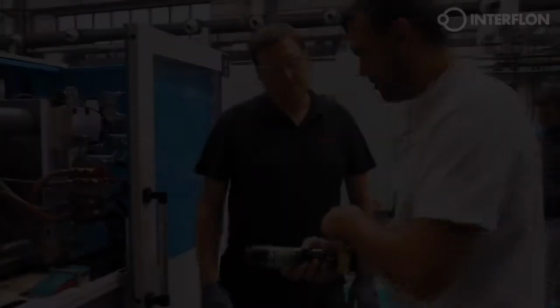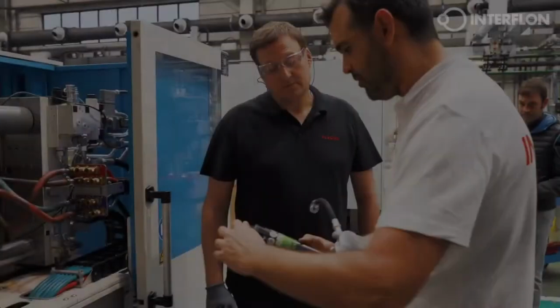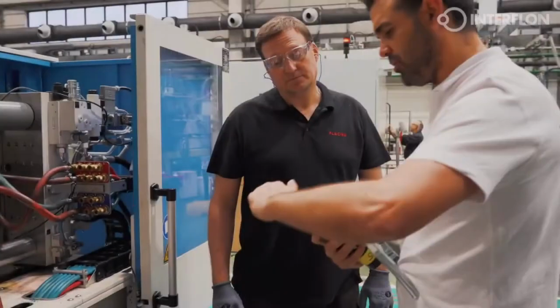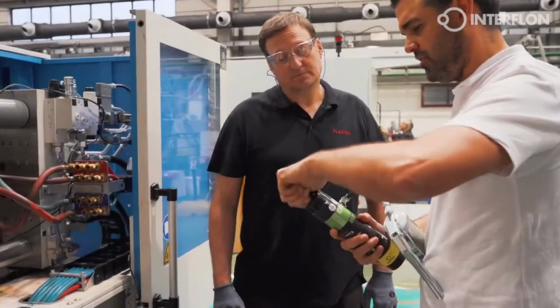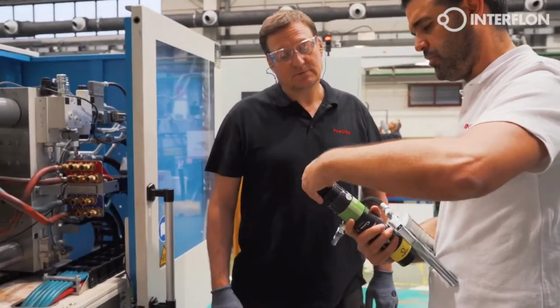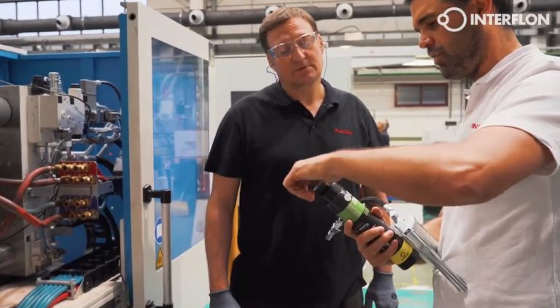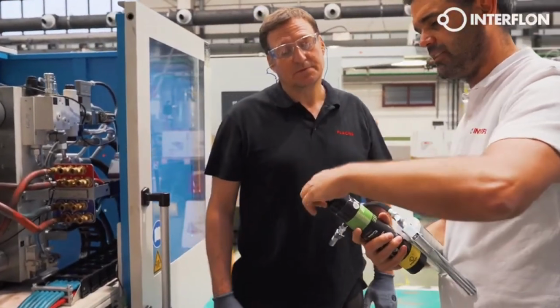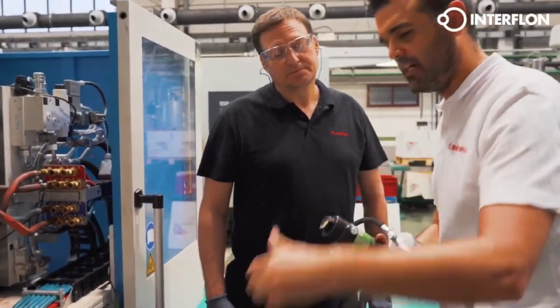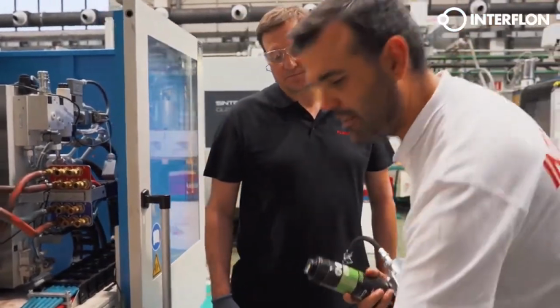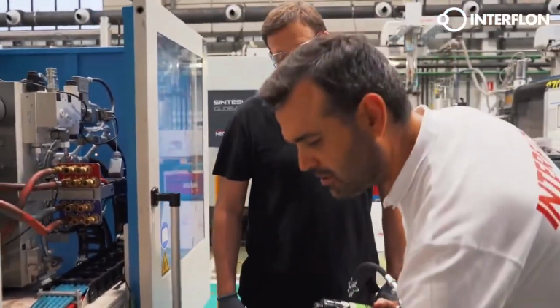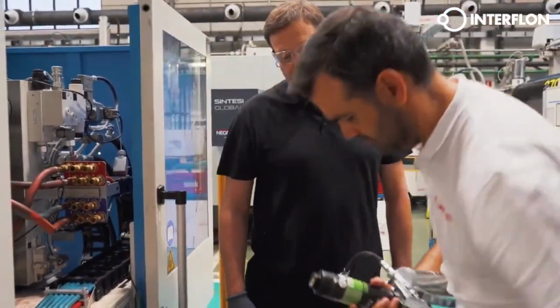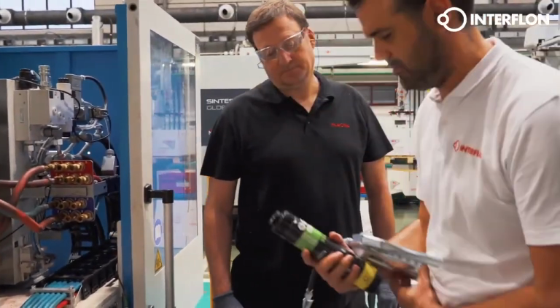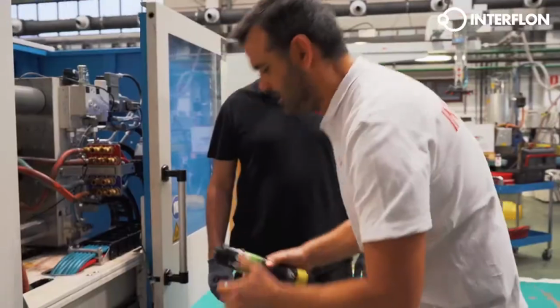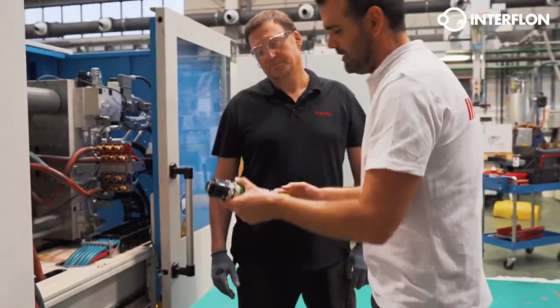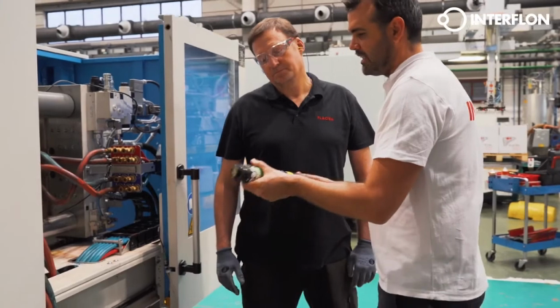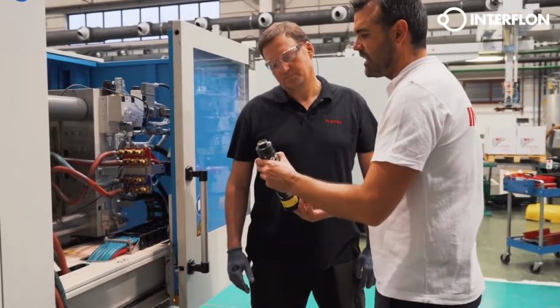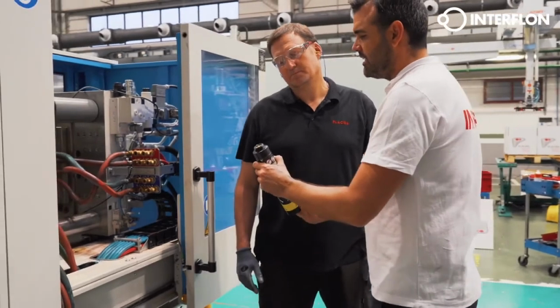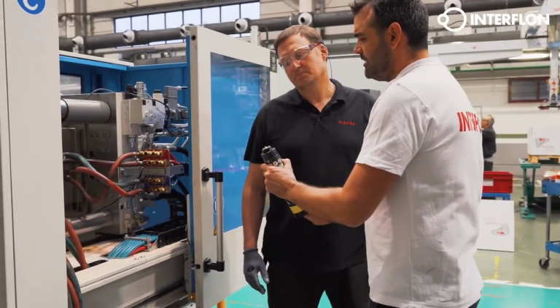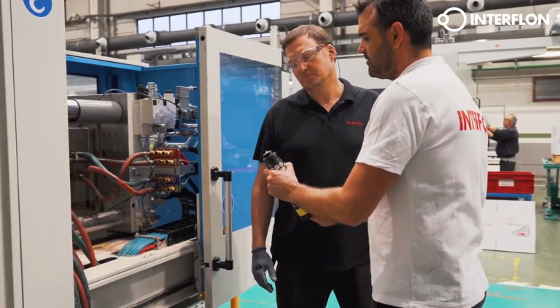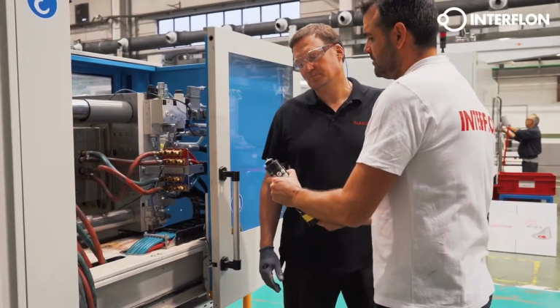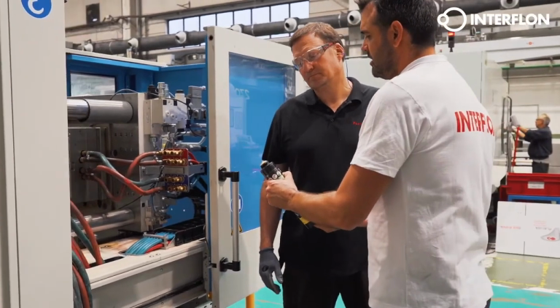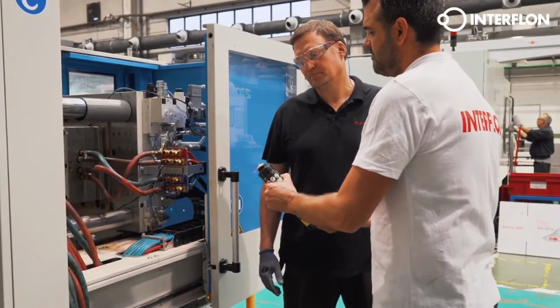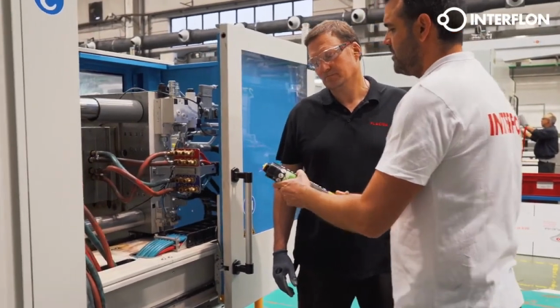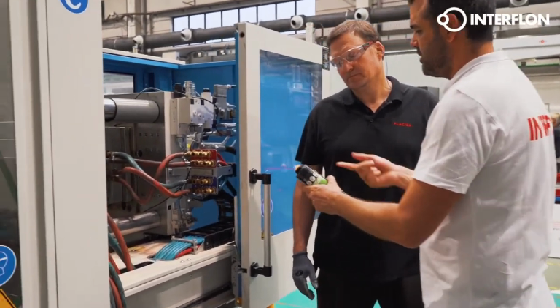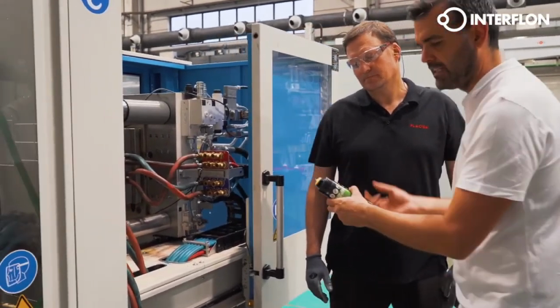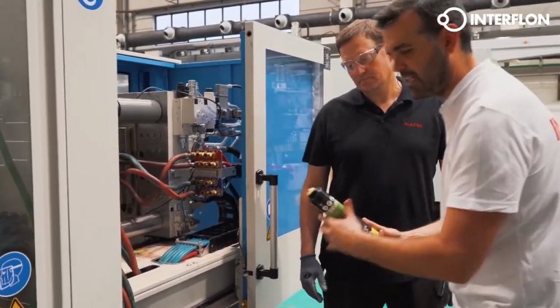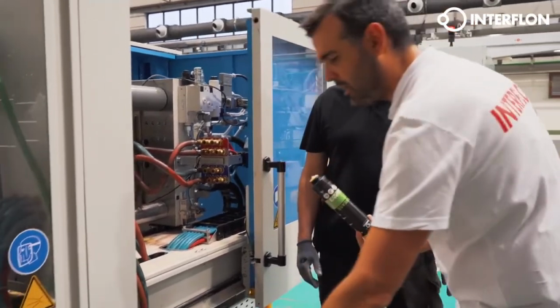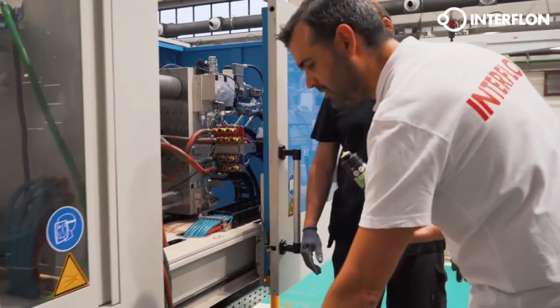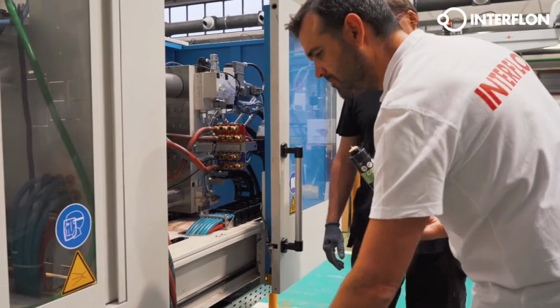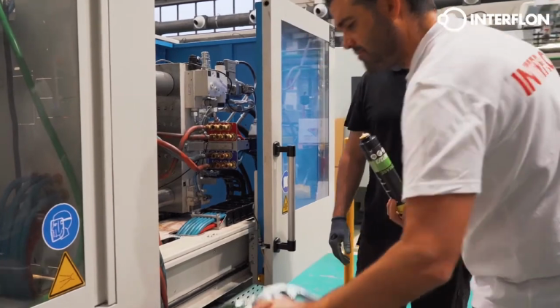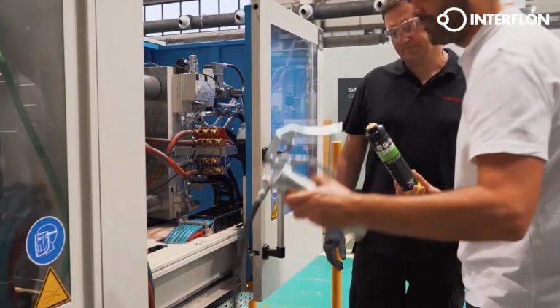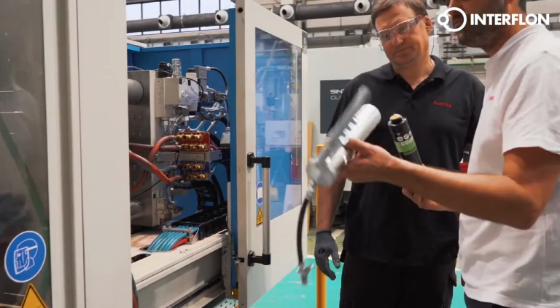The weight of the mold is very high, which puts a high demand on the grease used on the tie bars. Conventional greases cause stick slip and premature wear if not lubricated frequently.